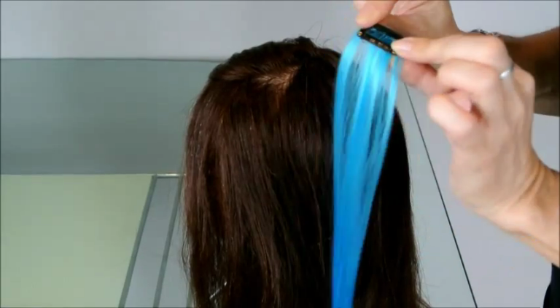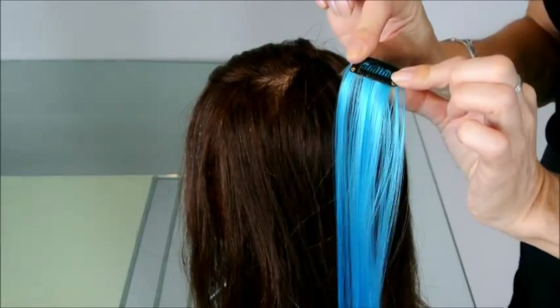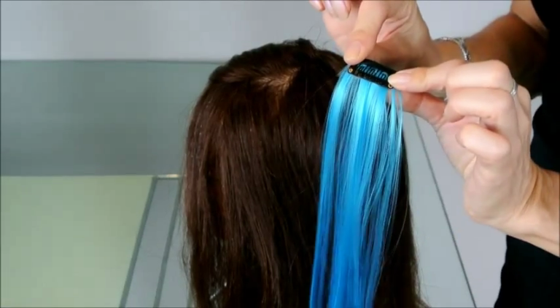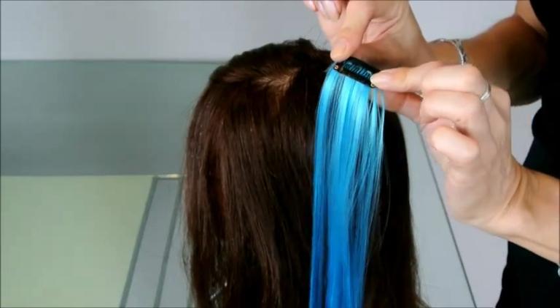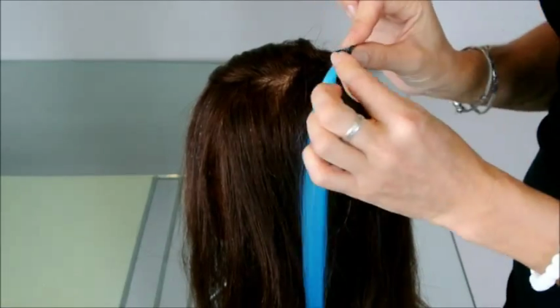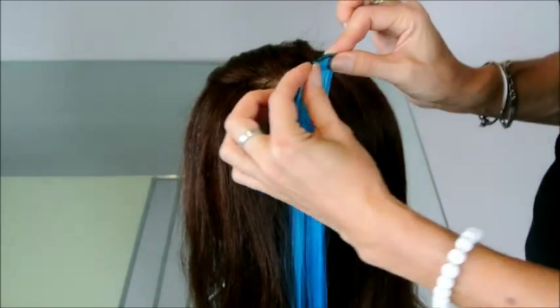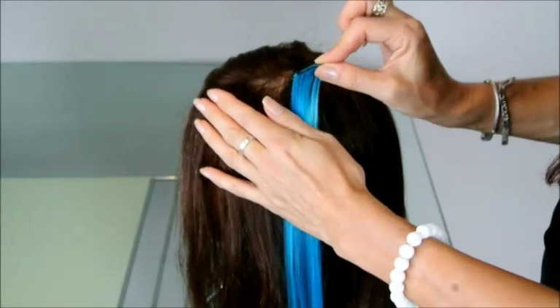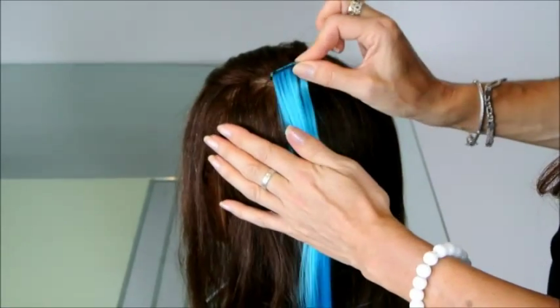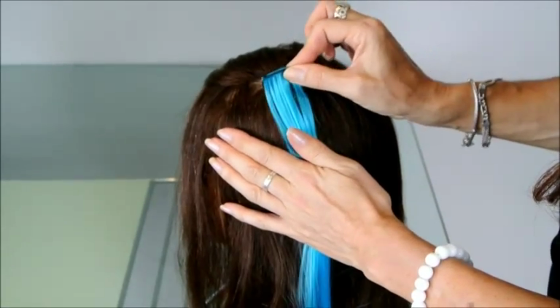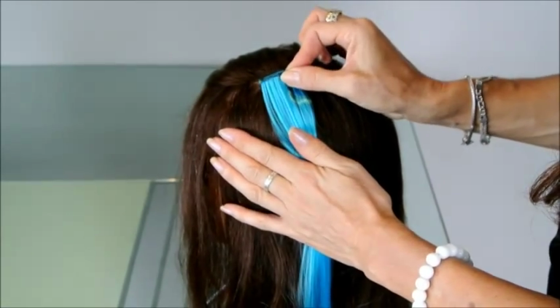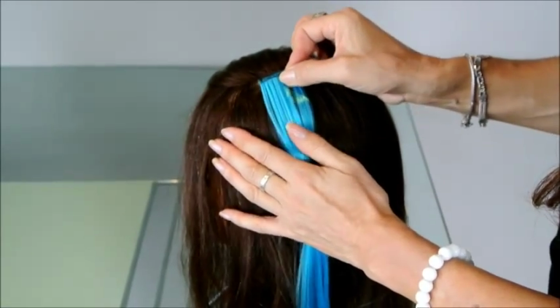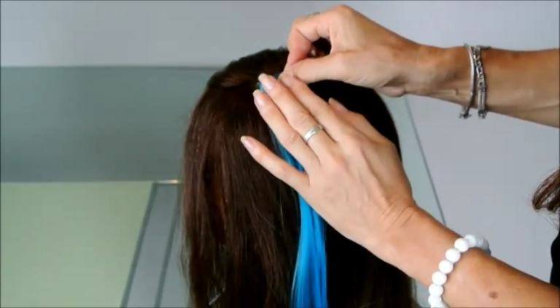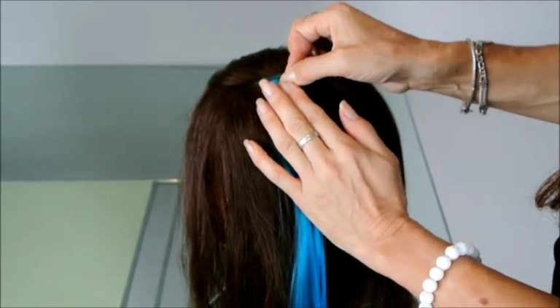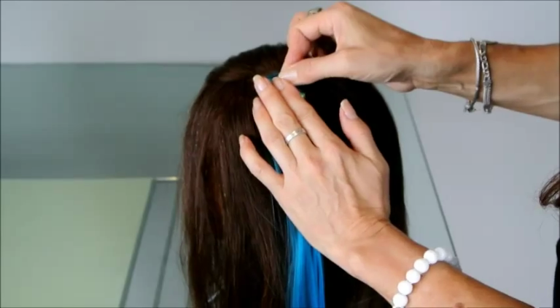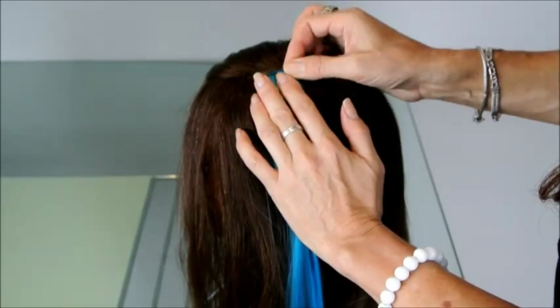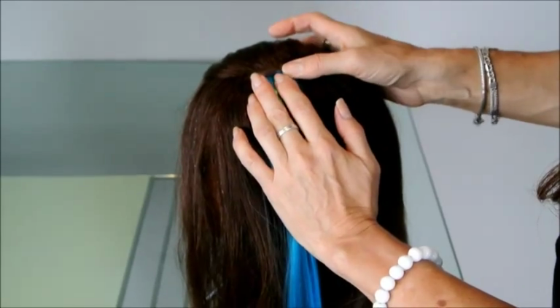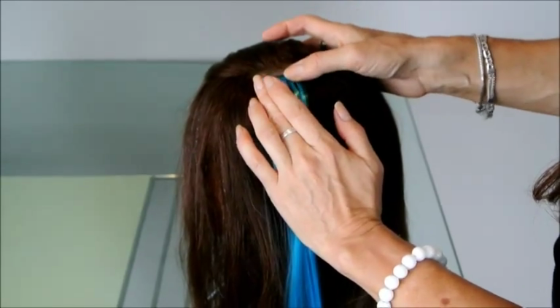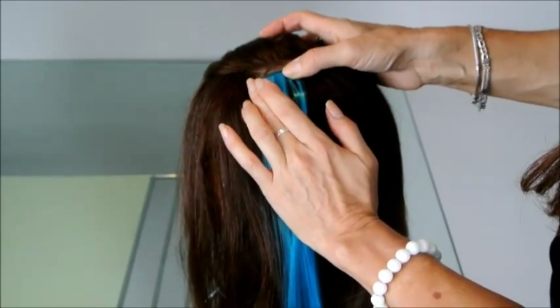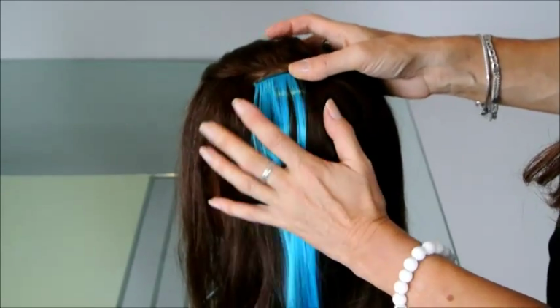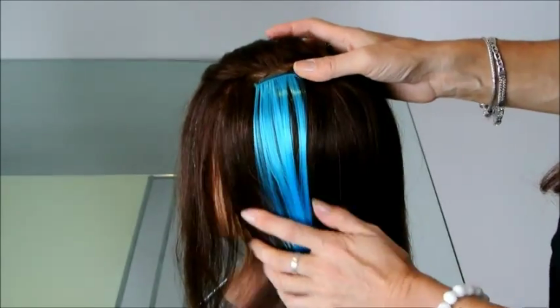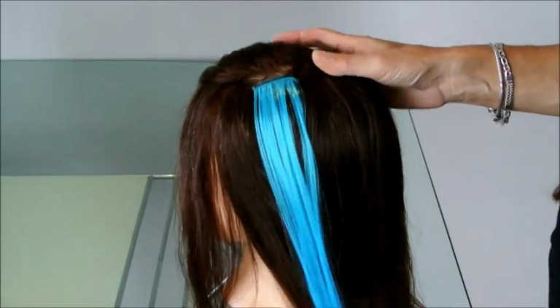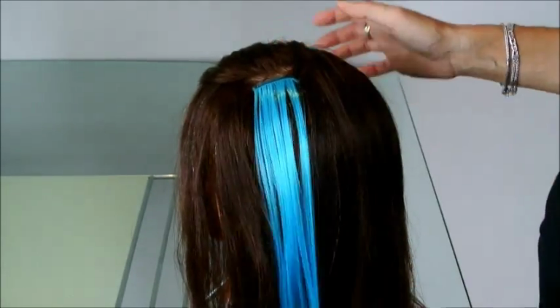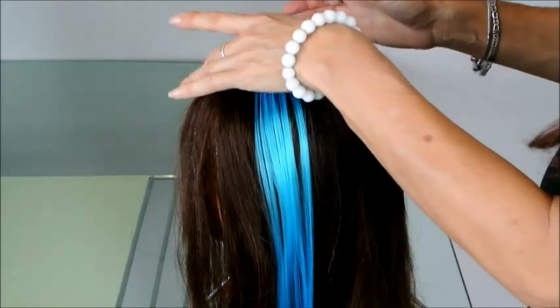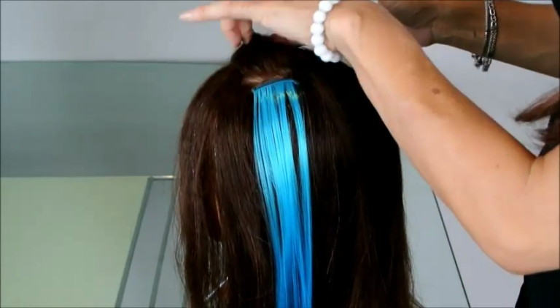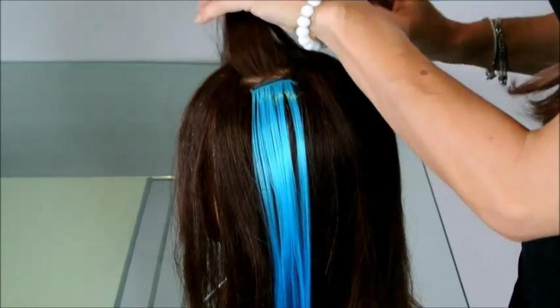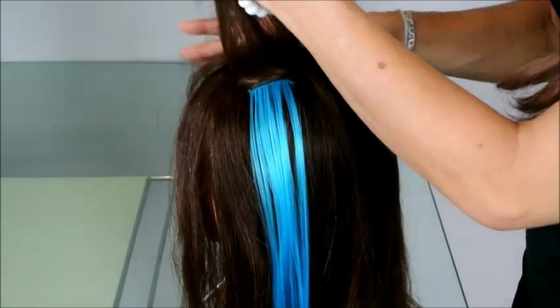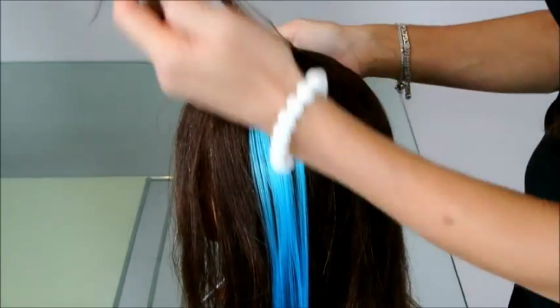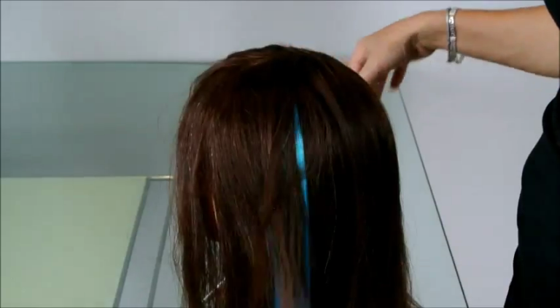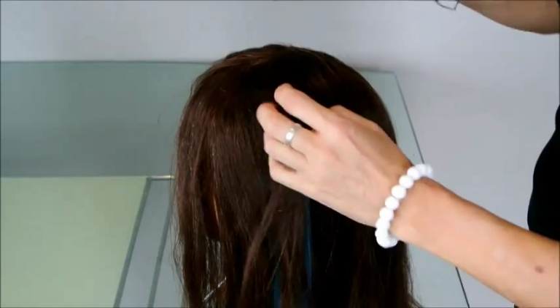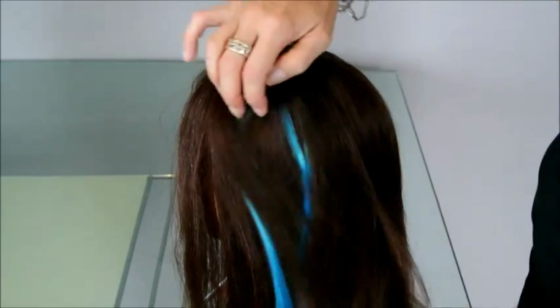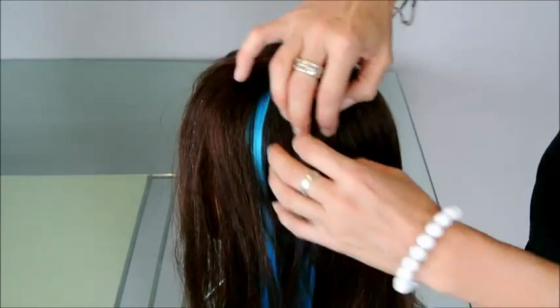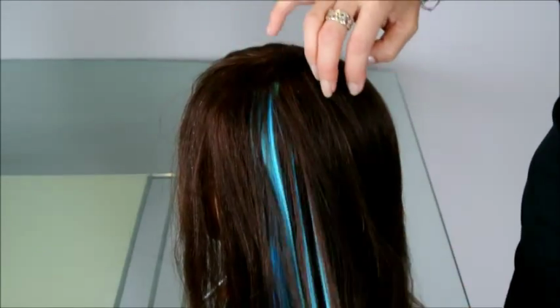Open your clip. Clip it in underneath the parting. Press it down and then put your hair back over the top.